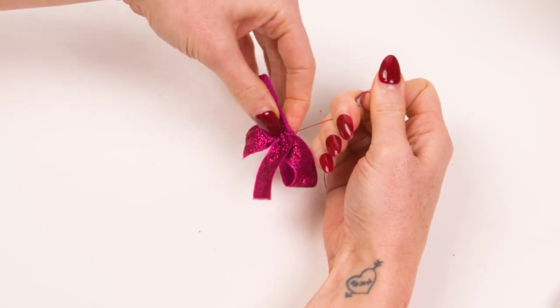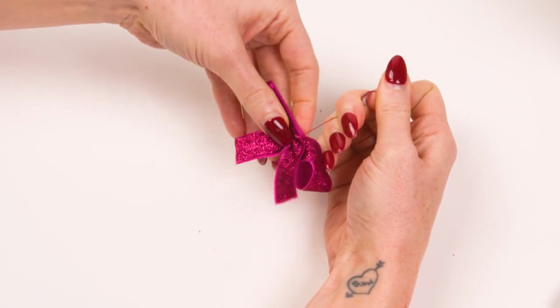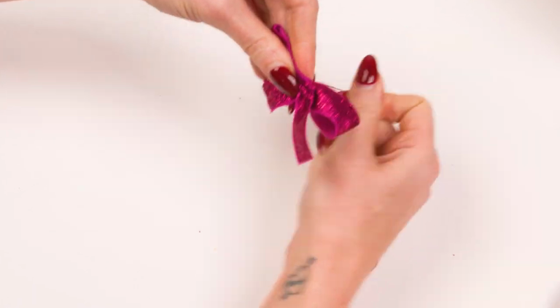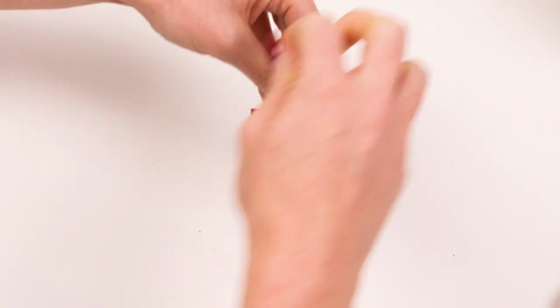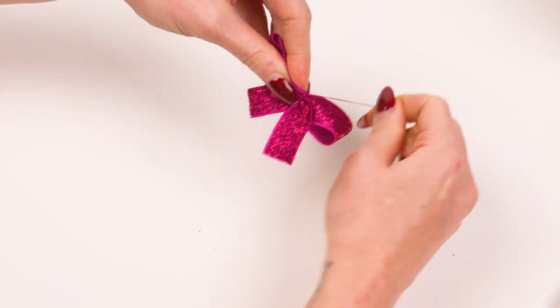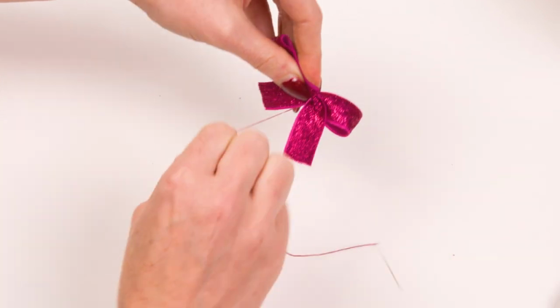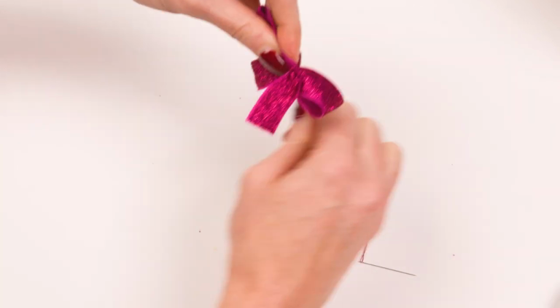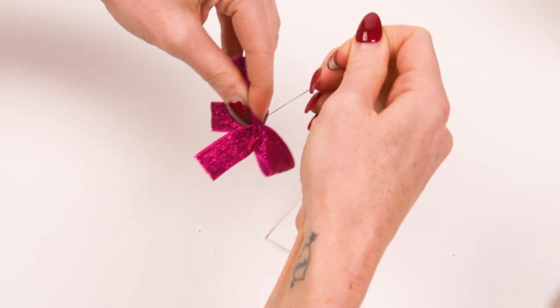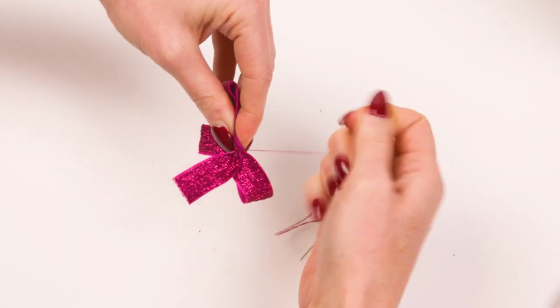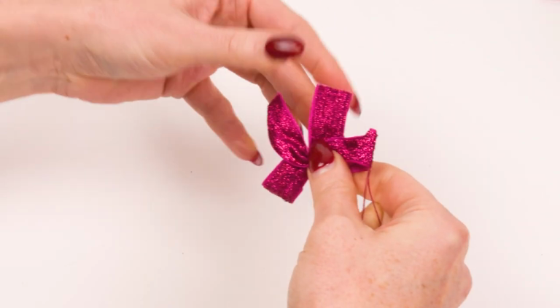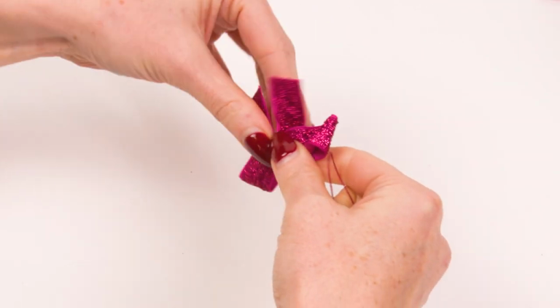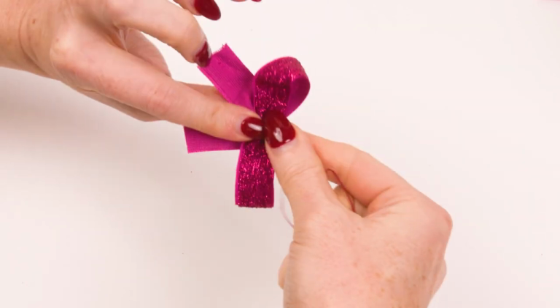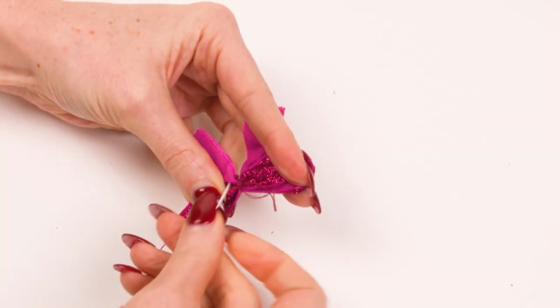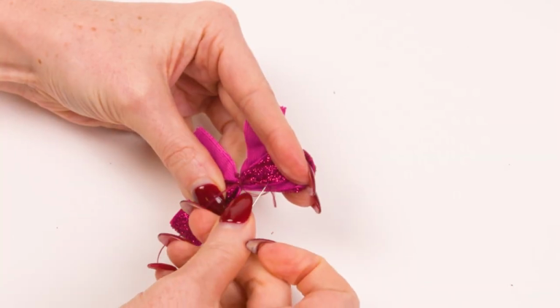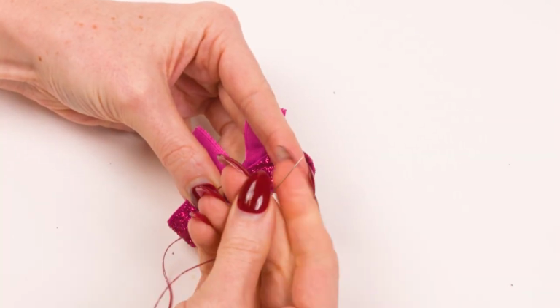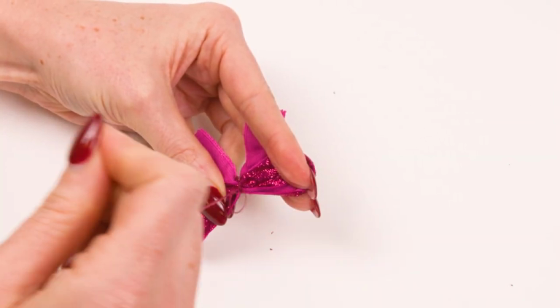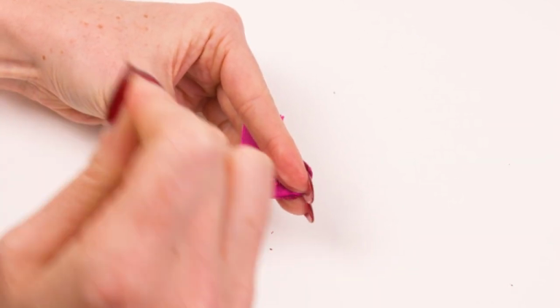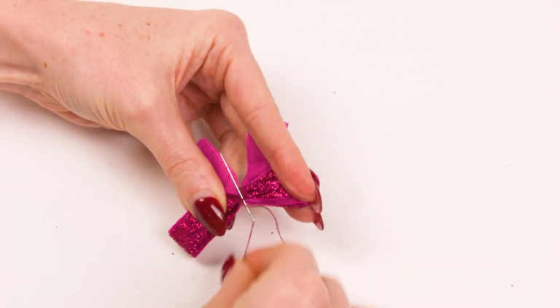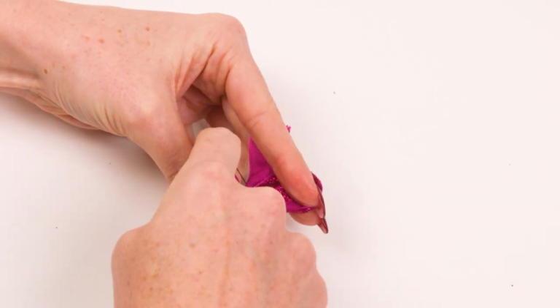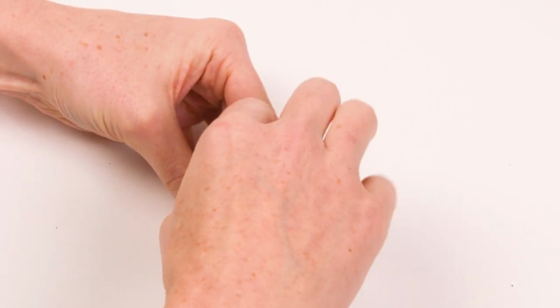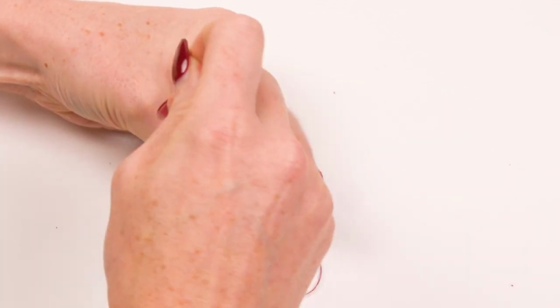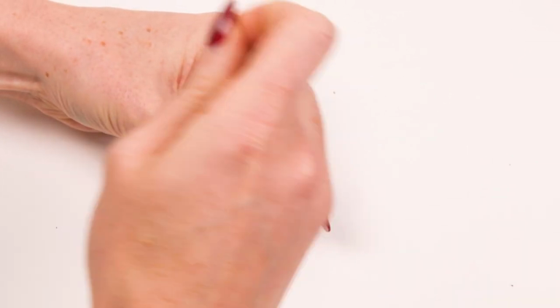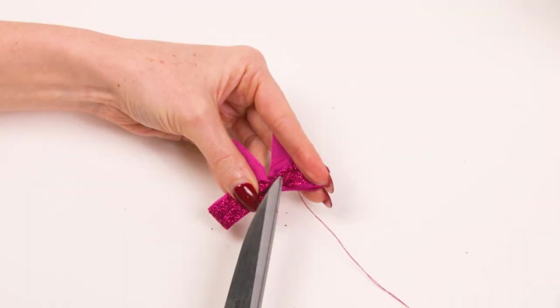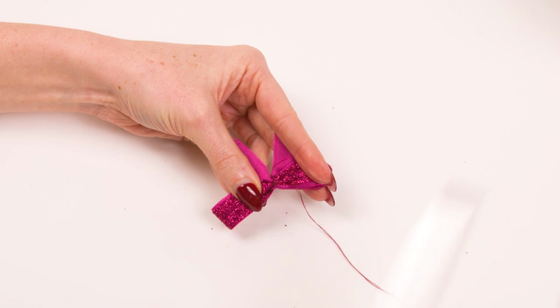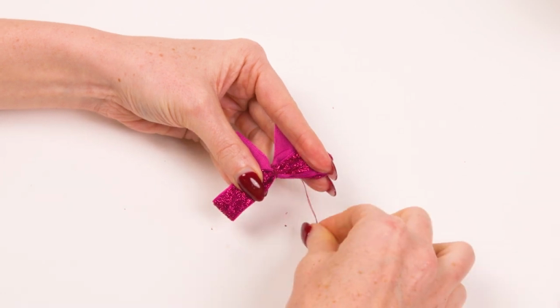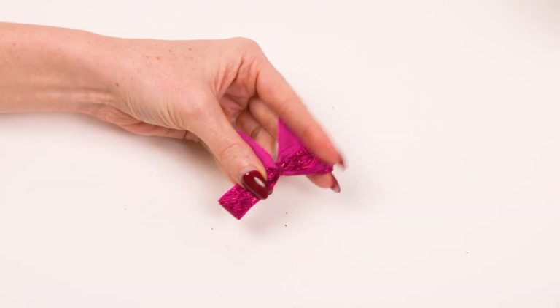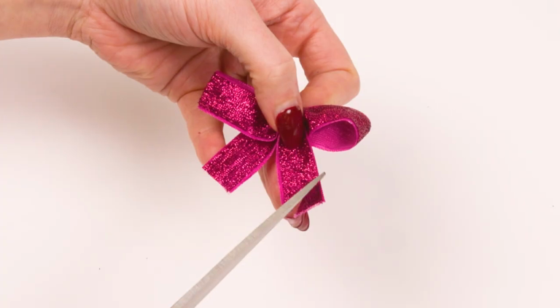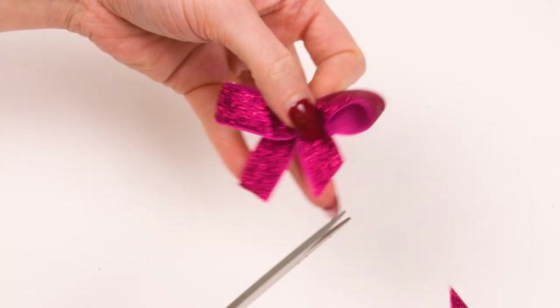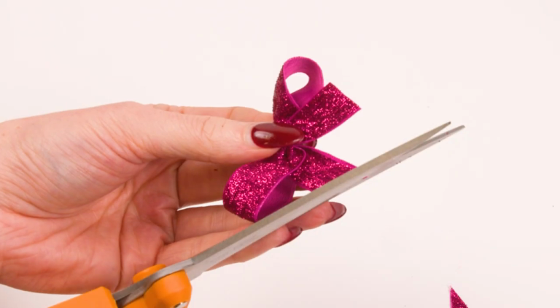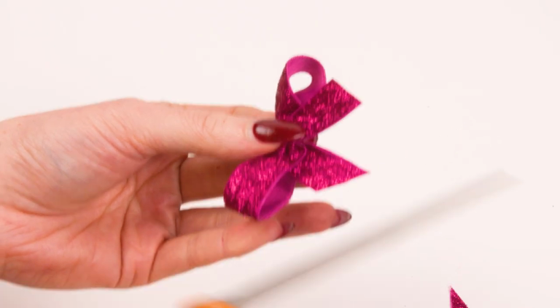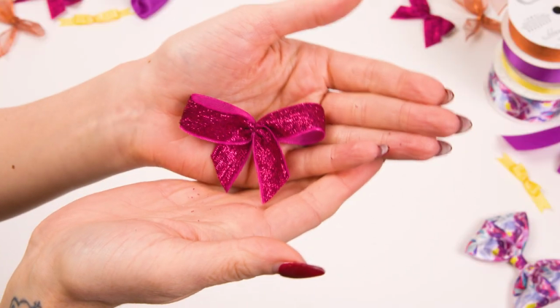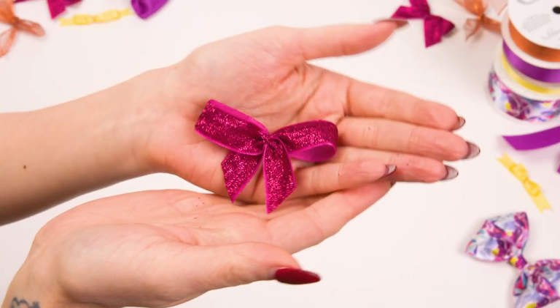Wrap your thread around the centre of the ribbon to tighten and tie off. Cut the ends on an angle for an elegant finish.